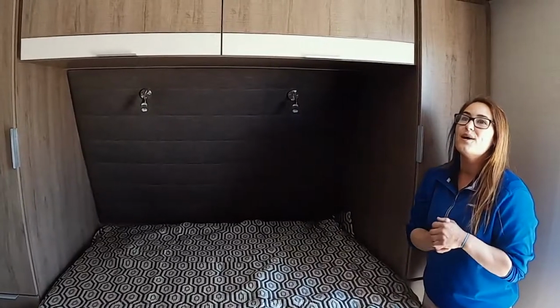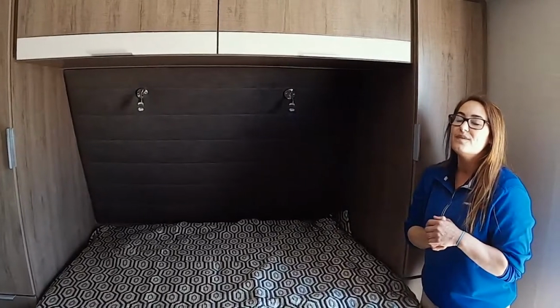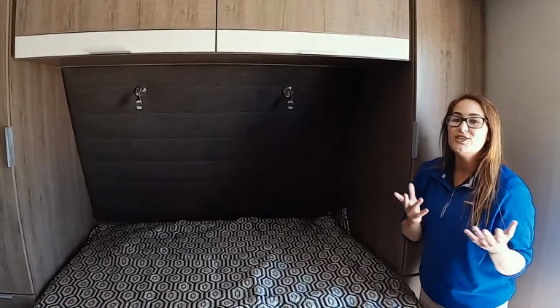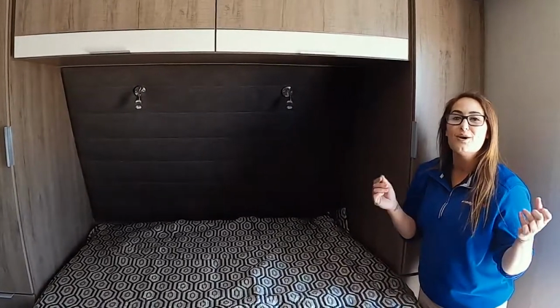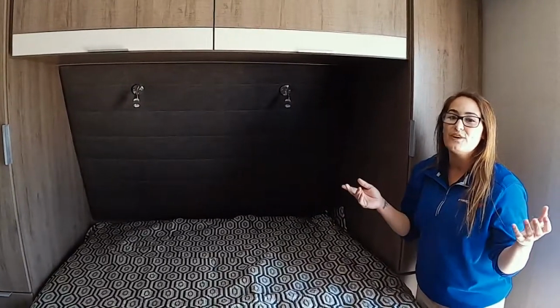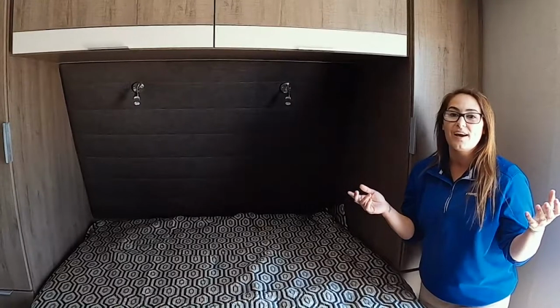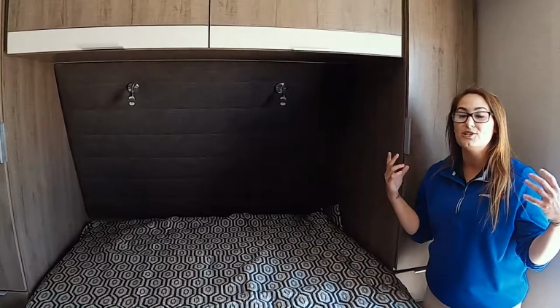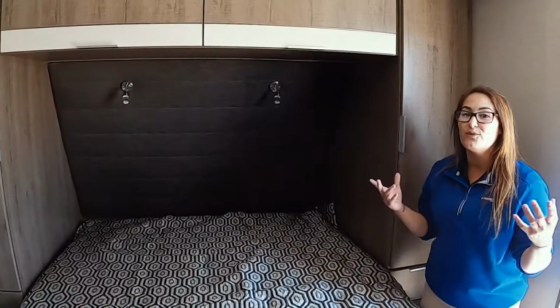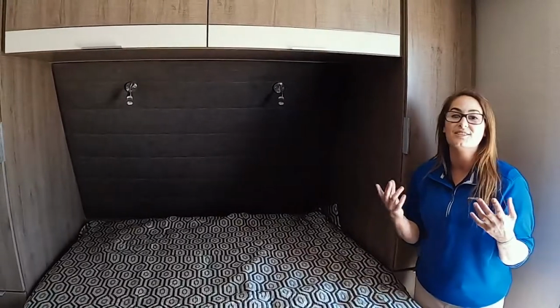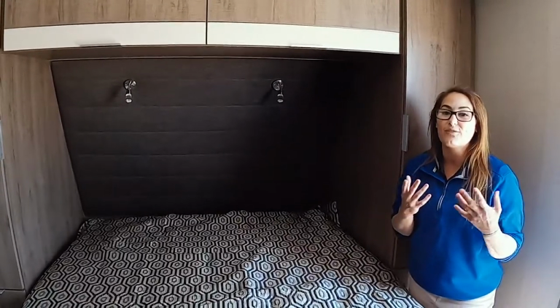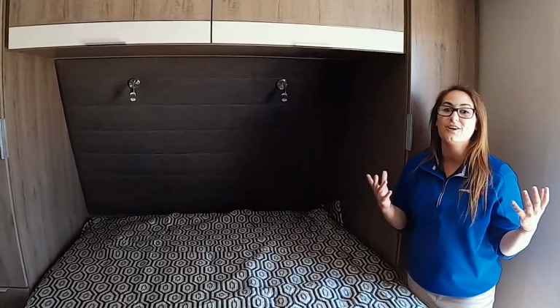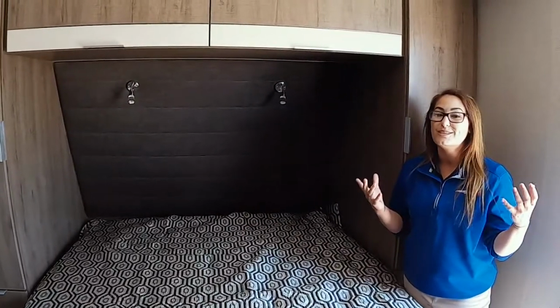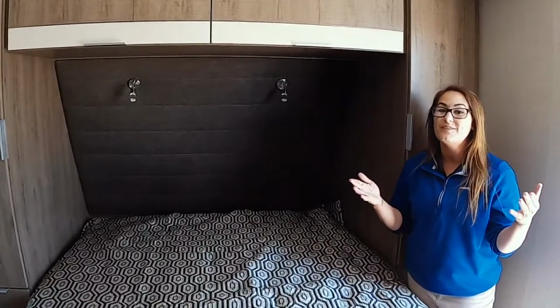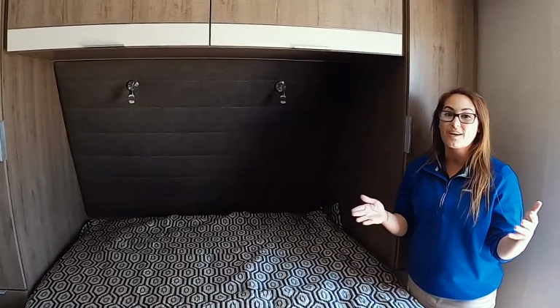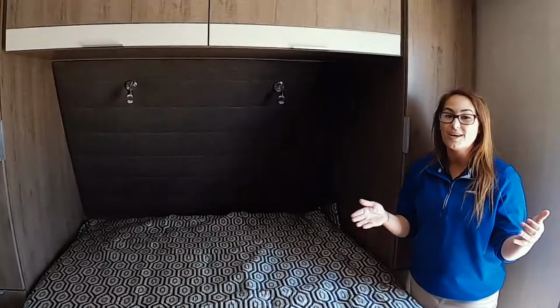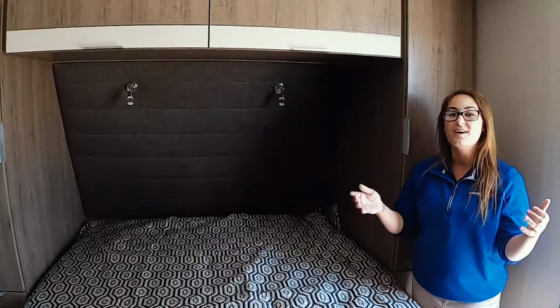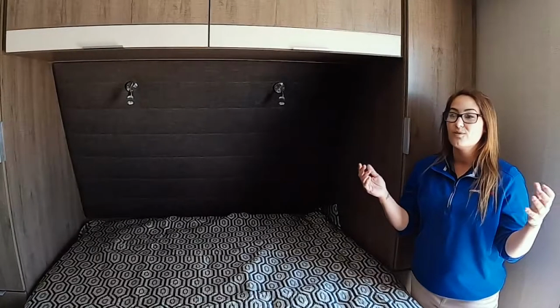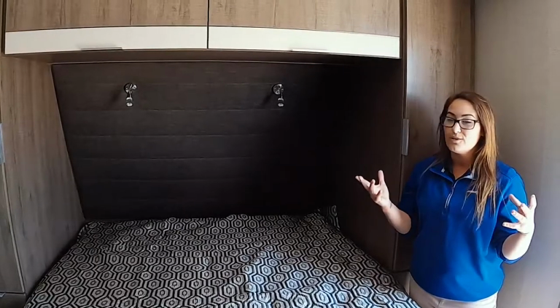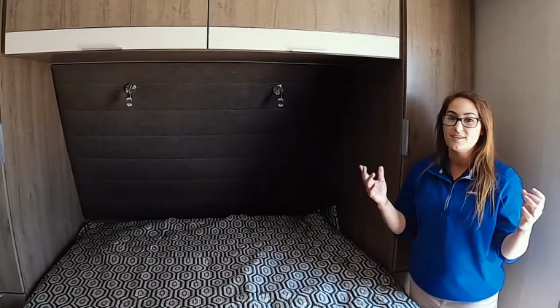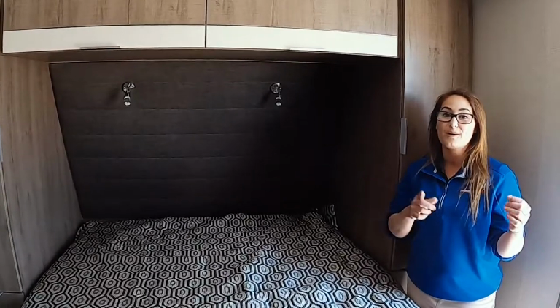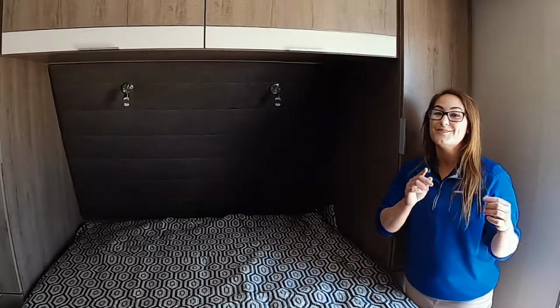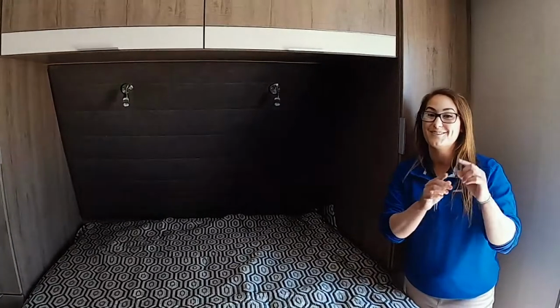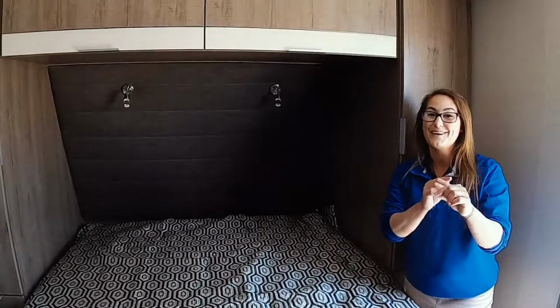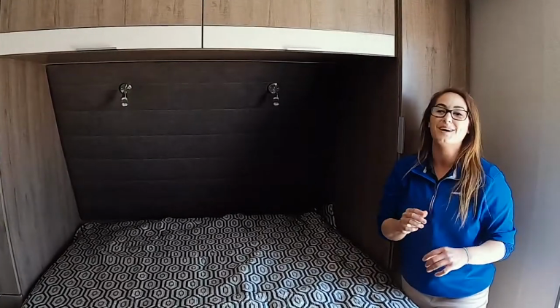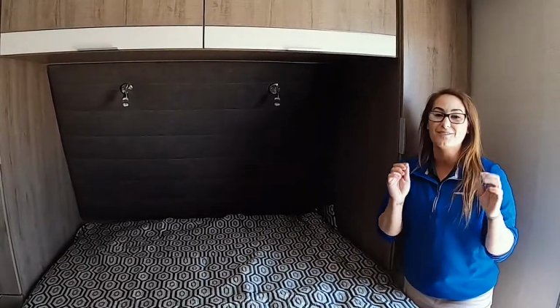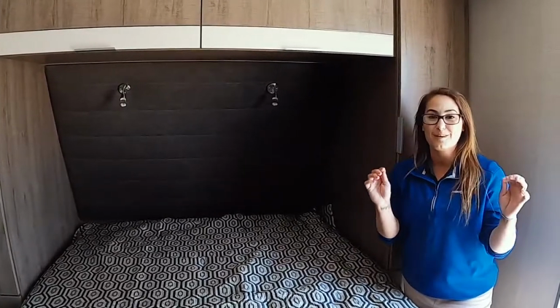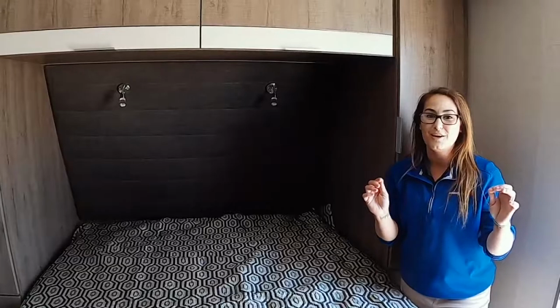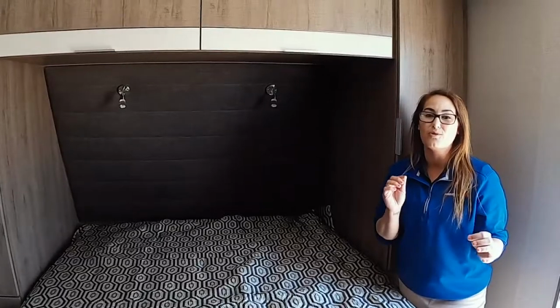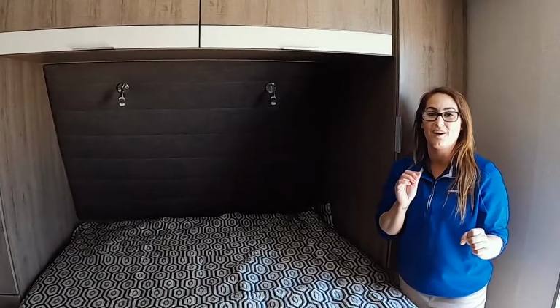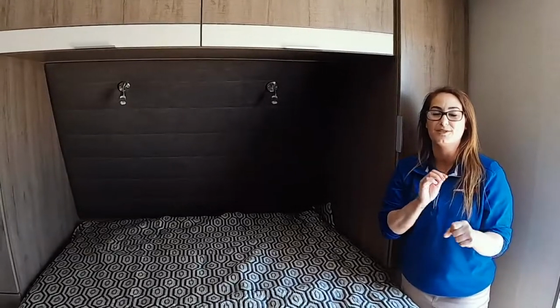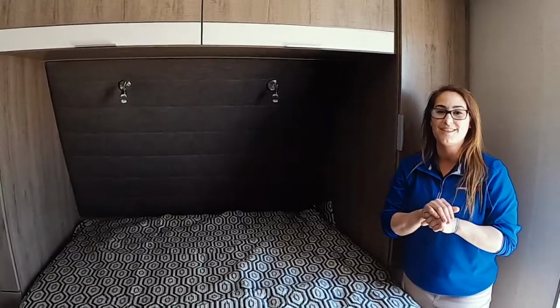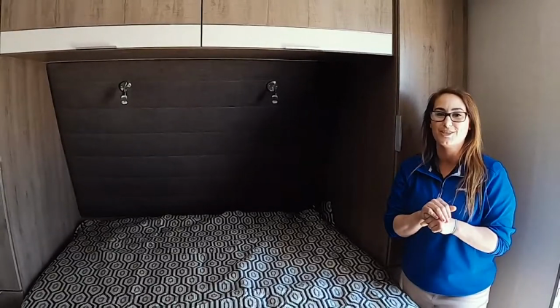This is just one of our Feature Fridays where we've been showing you the Imagine. I definitely wanted to show you the 2250 RK rear kitchen — one of our smaller units. I'll get back with you again on the driveway. Y'all keep tuning in for more great options. Thank you so much.